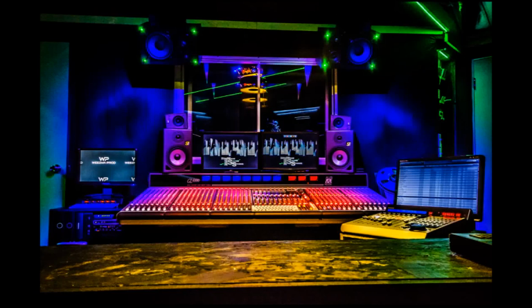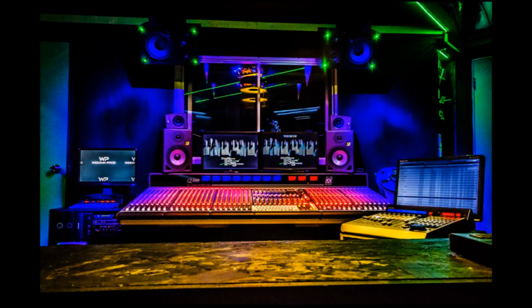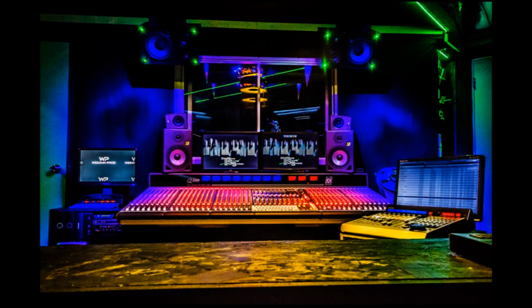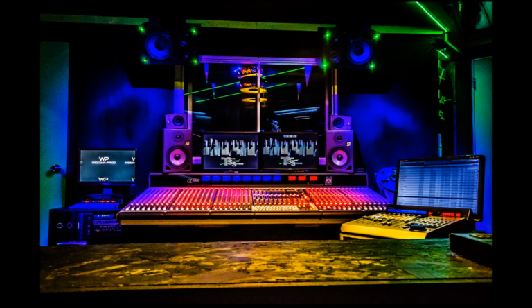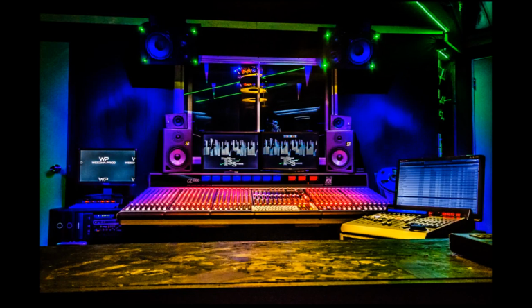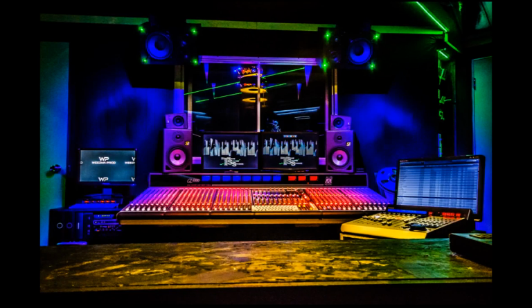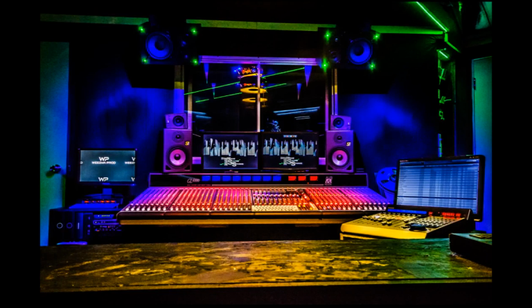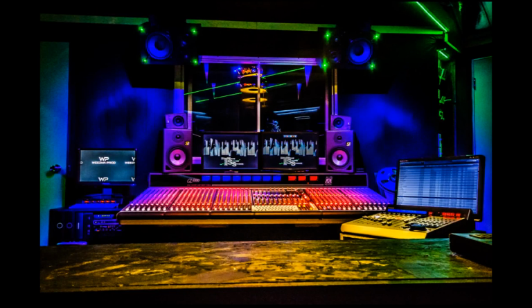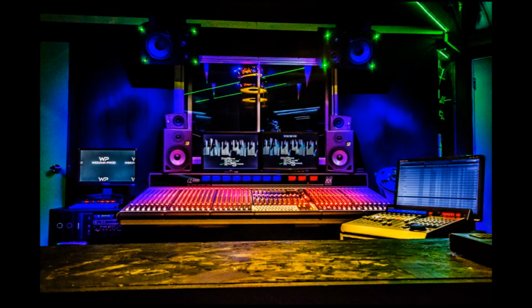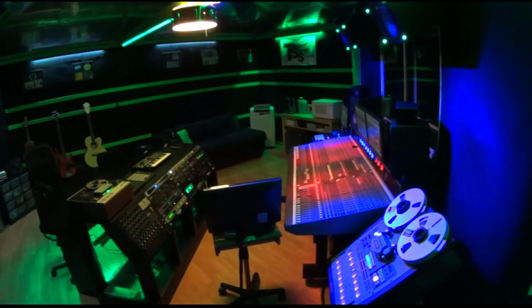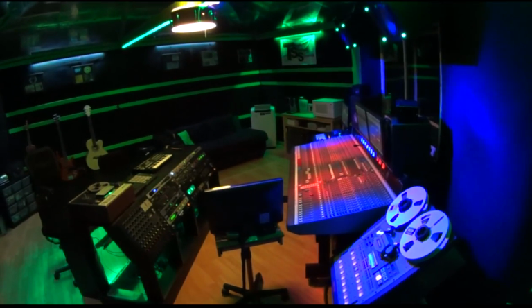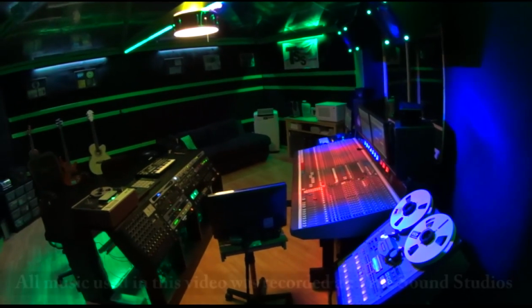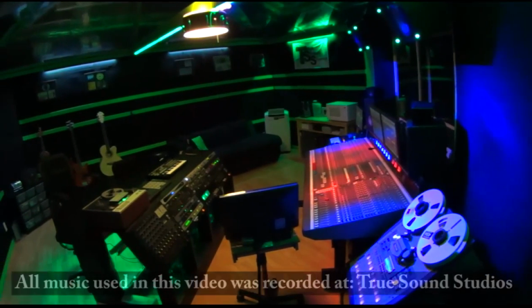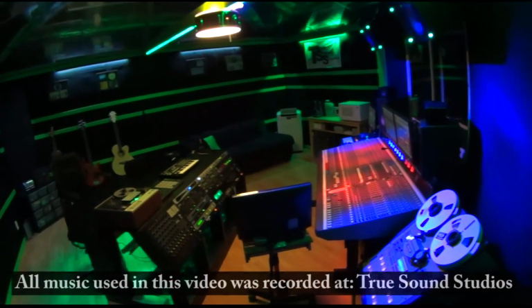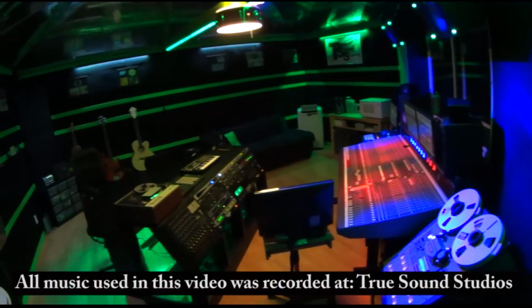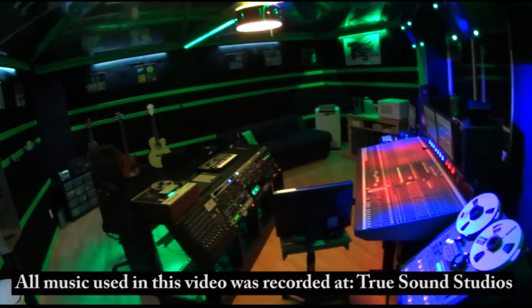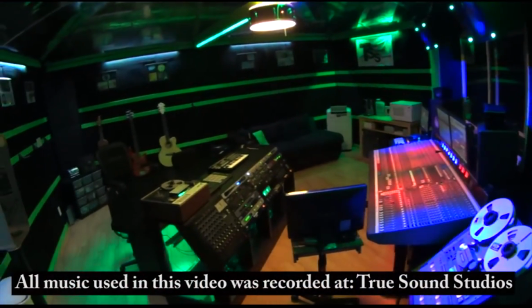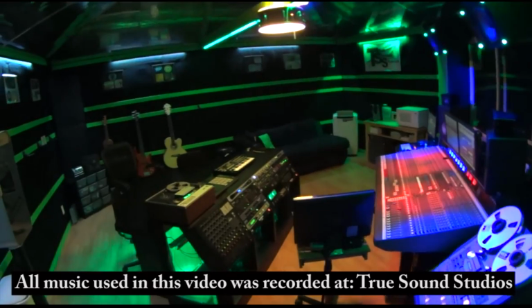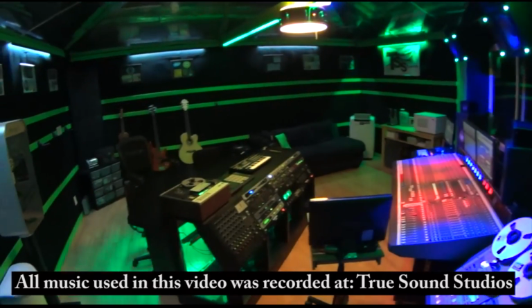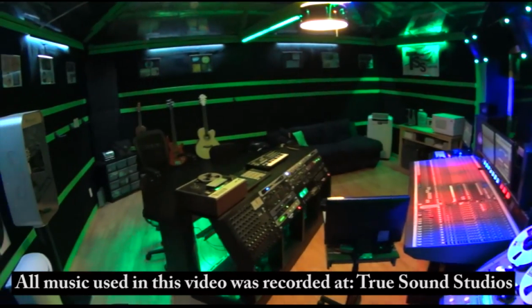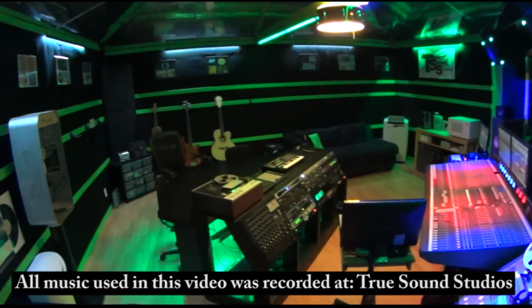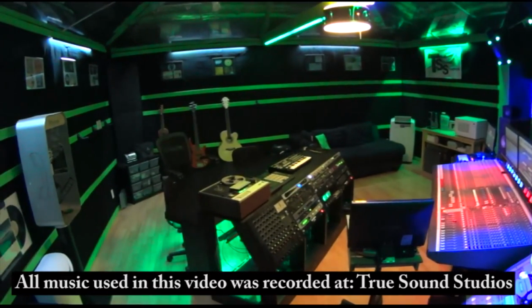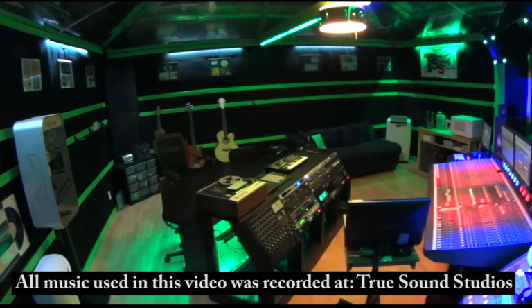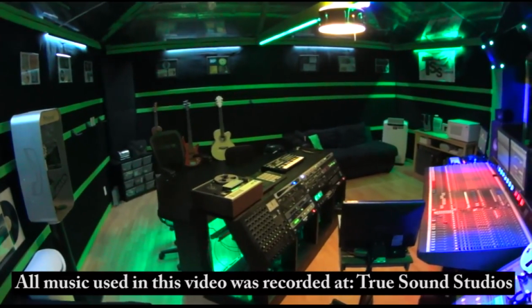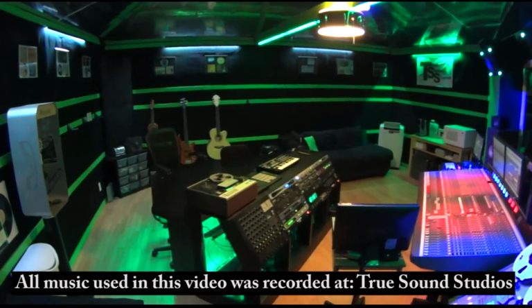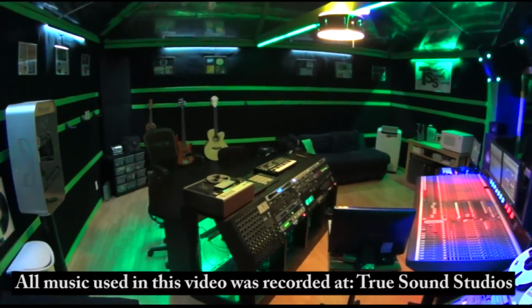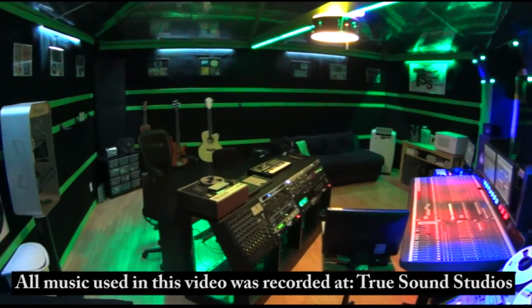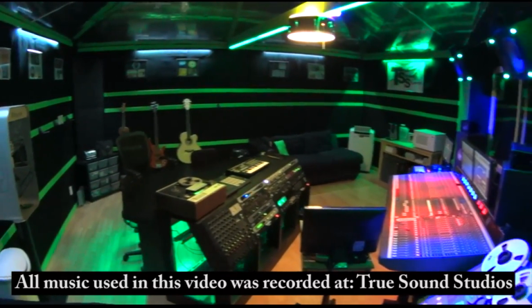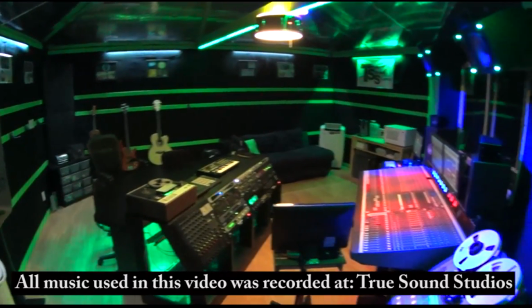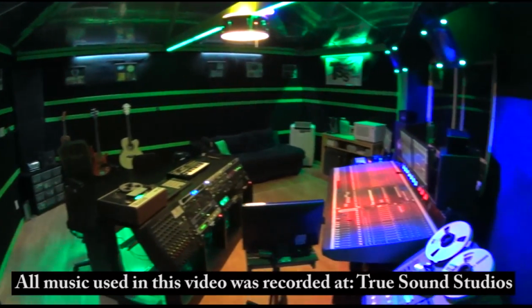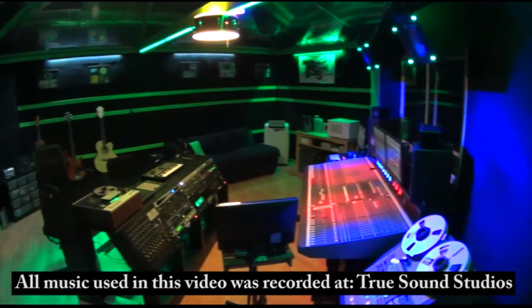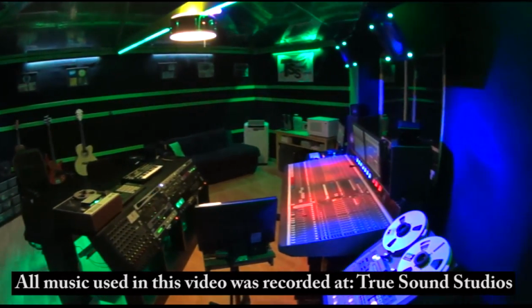Hello and welcome to True Sound Studios. This will be a fairly in-depth tour of just the control room here at my home studio.